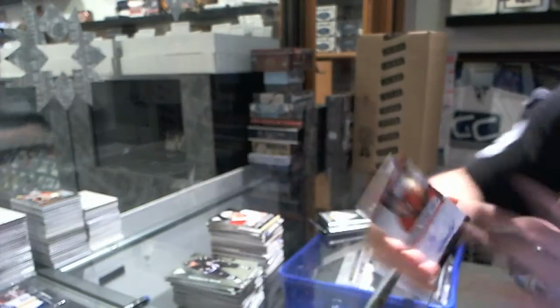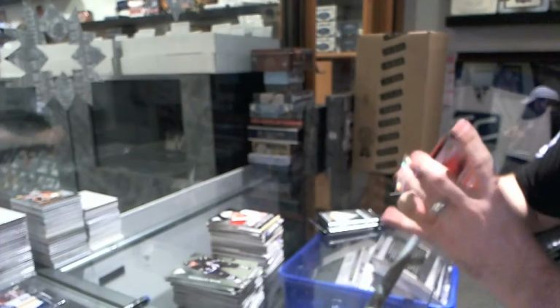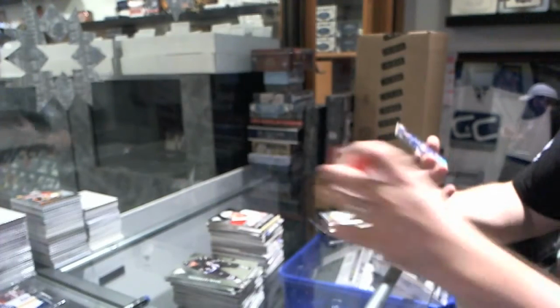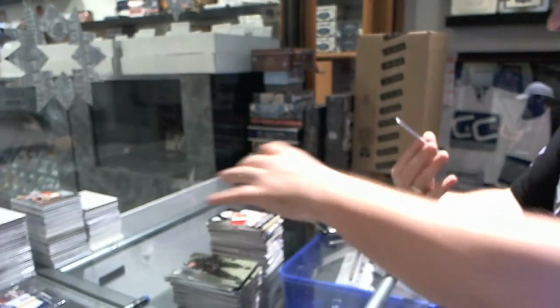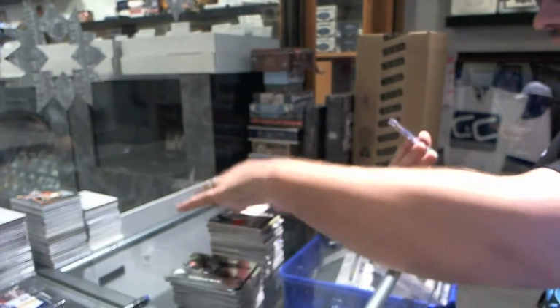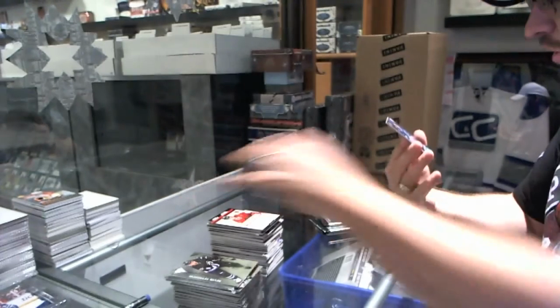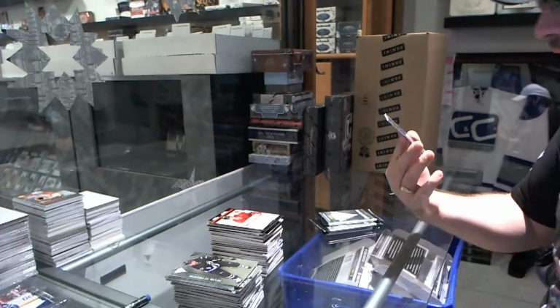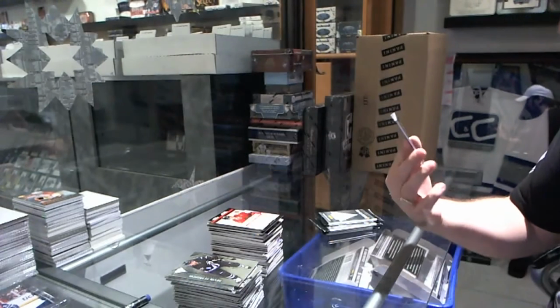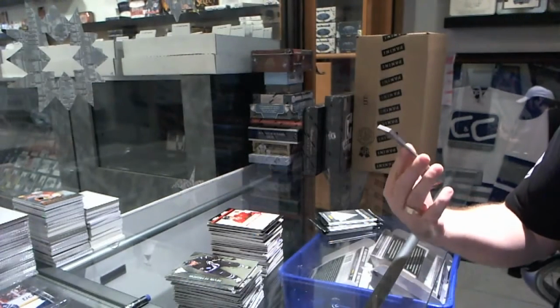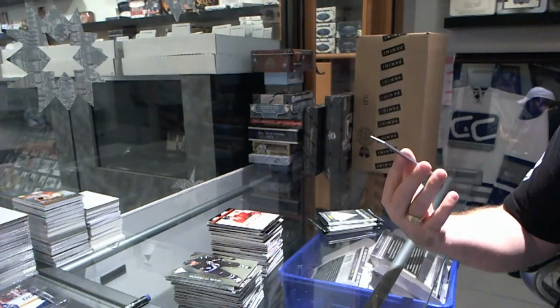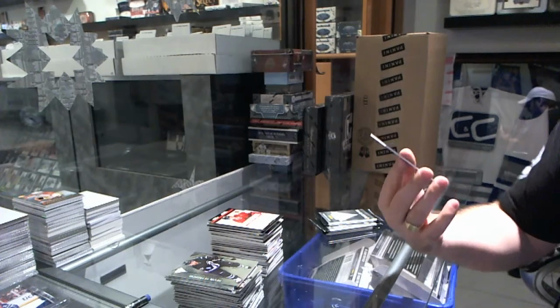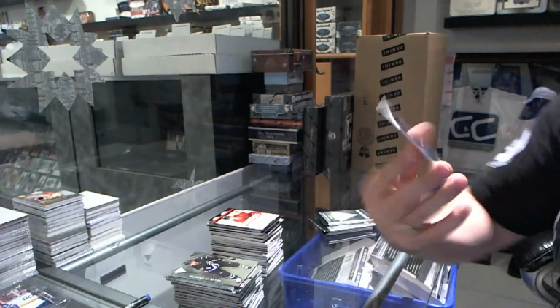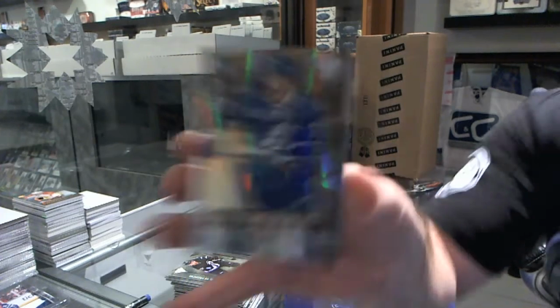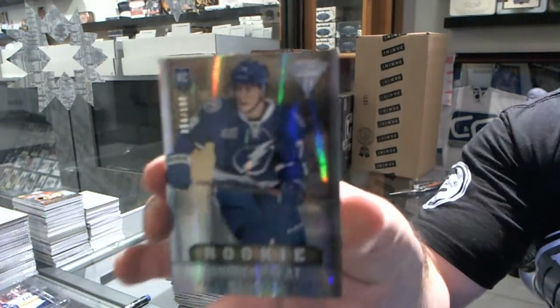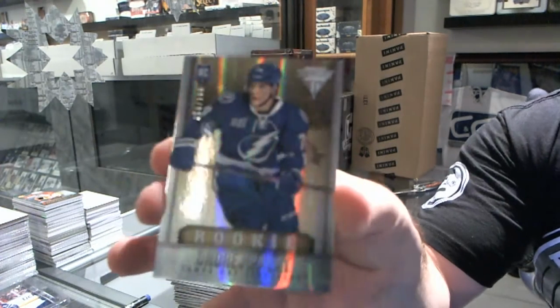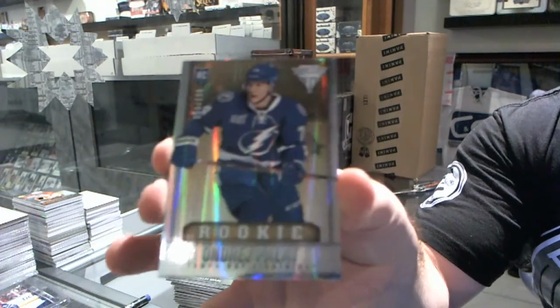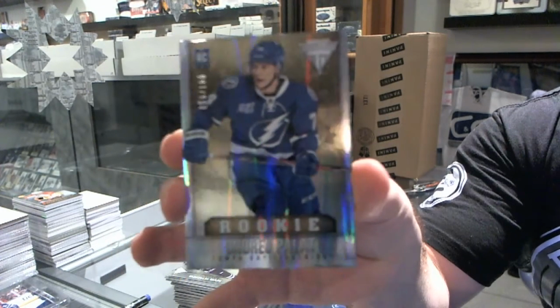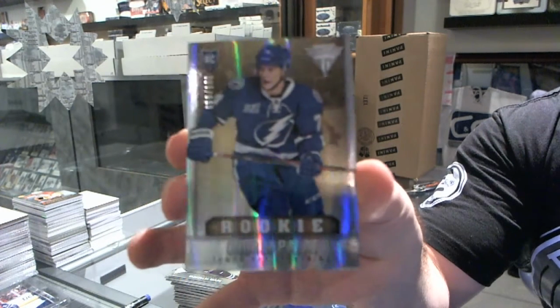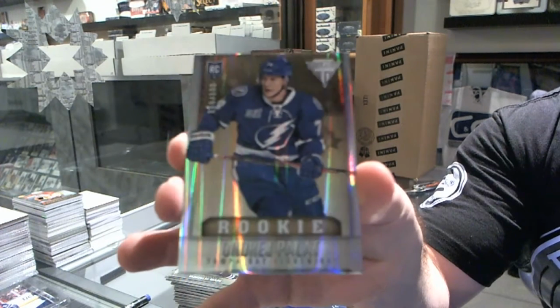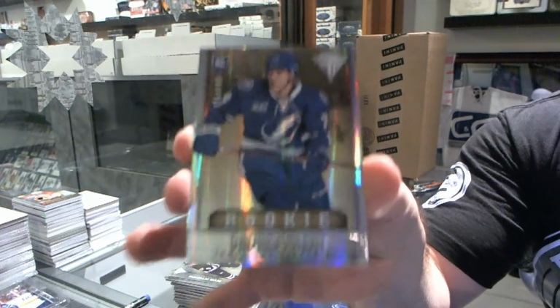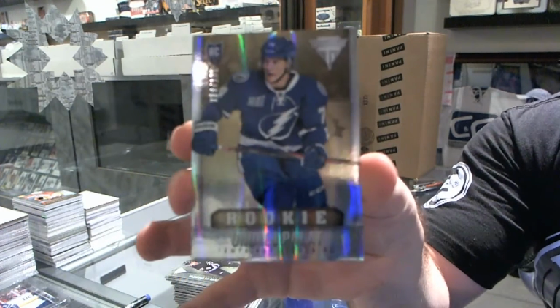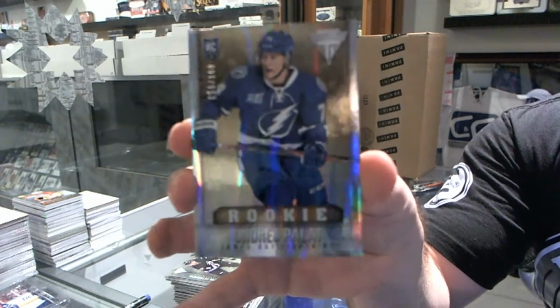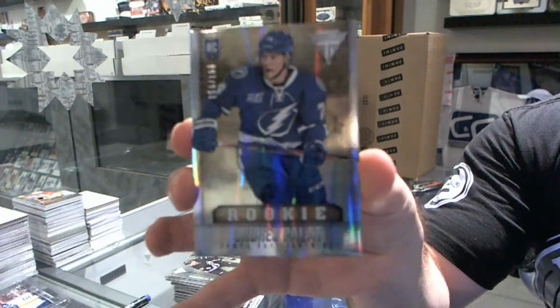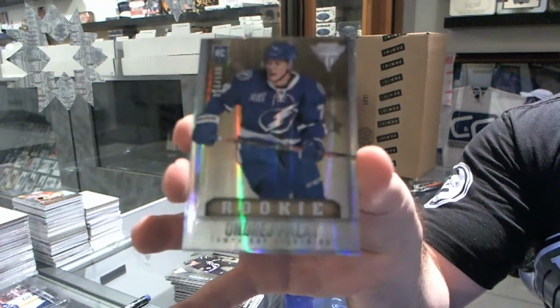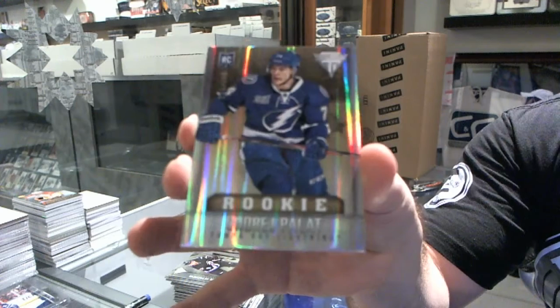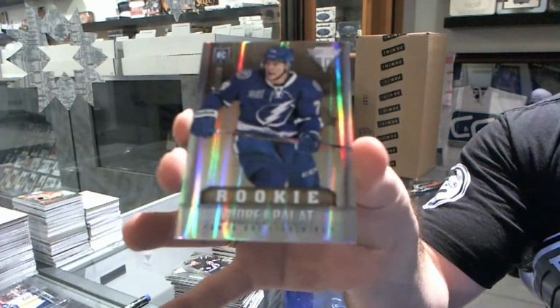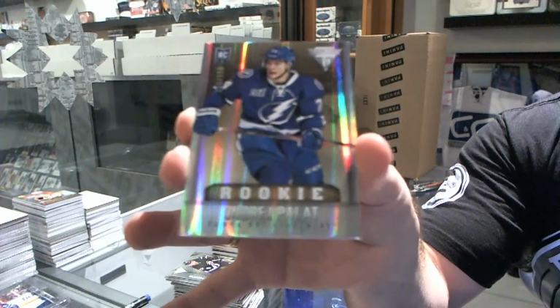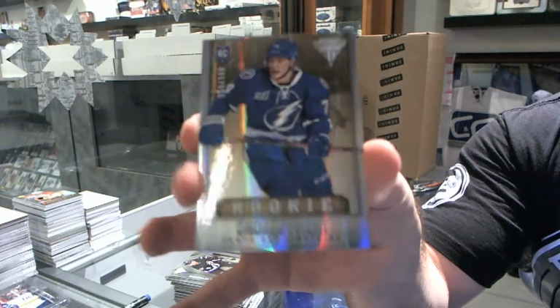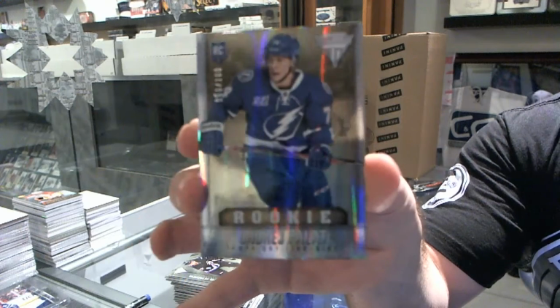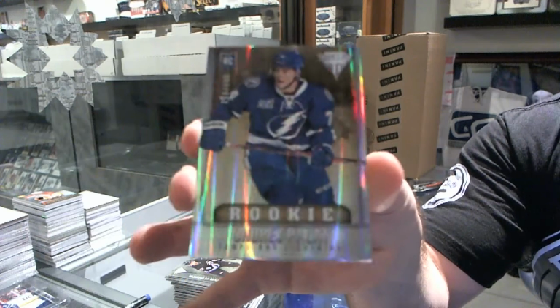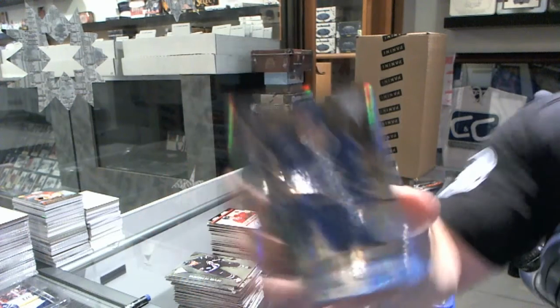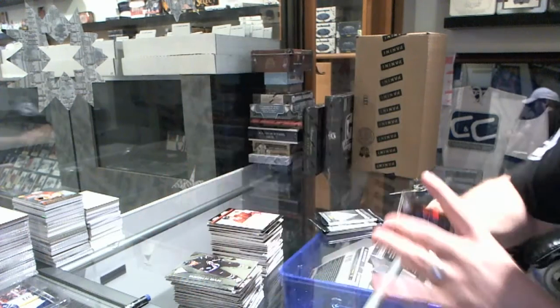And we've got a draft position parallel rookie, number to 100, for the Tampa Bay Lightning of Andre Palat.